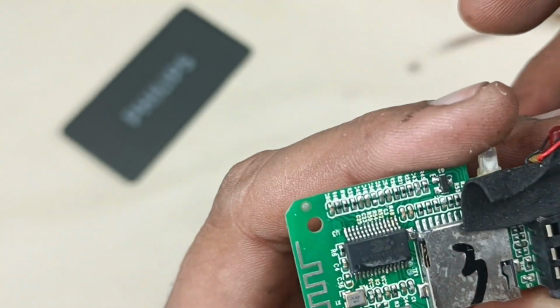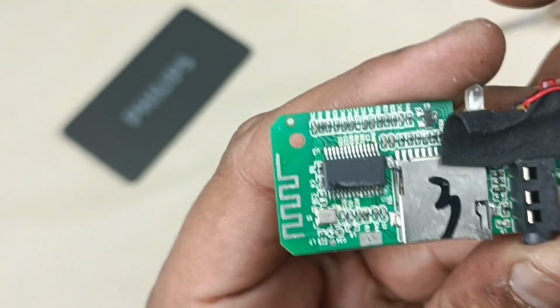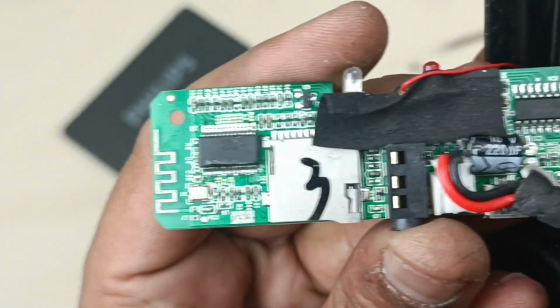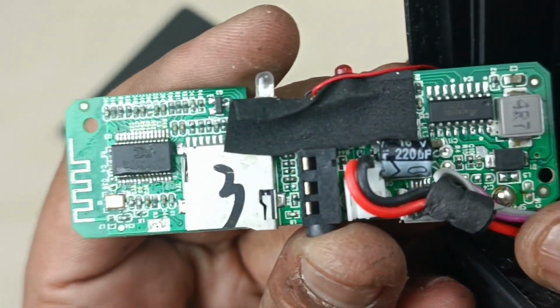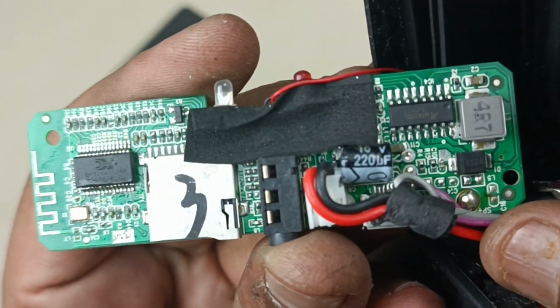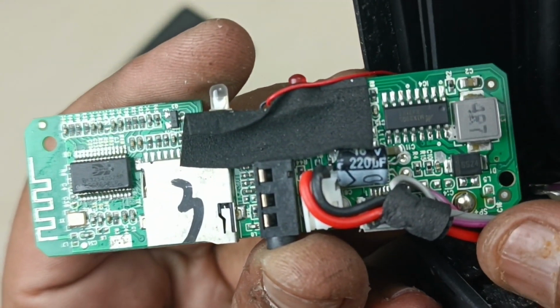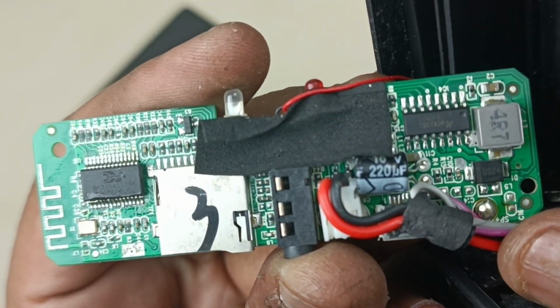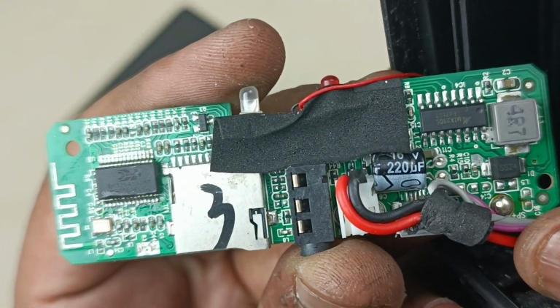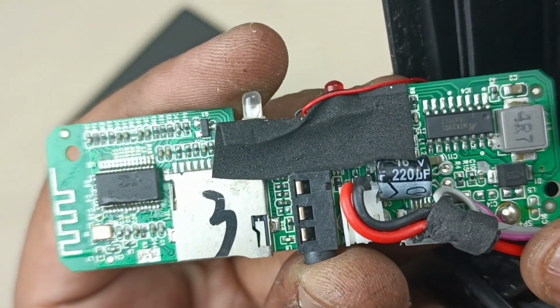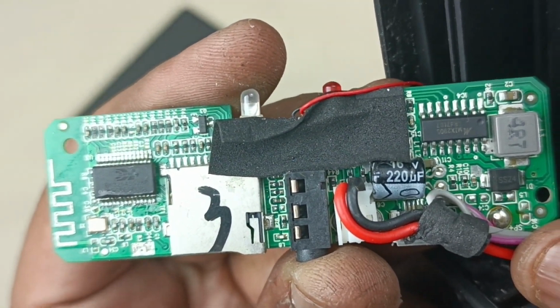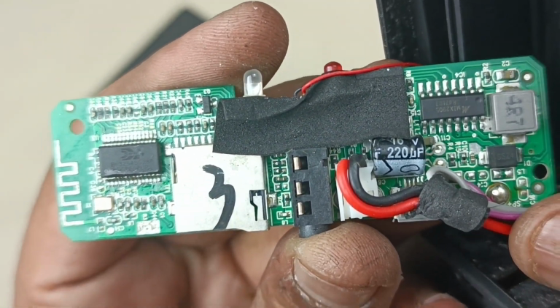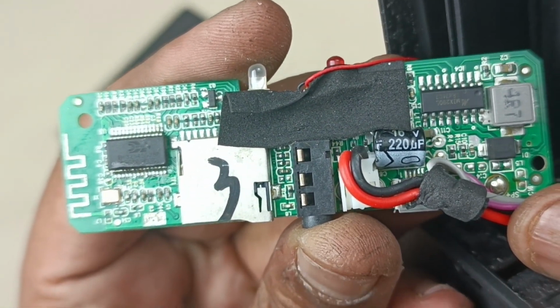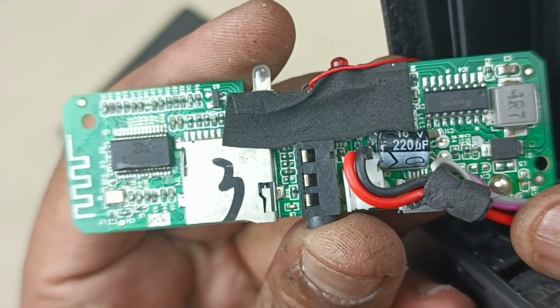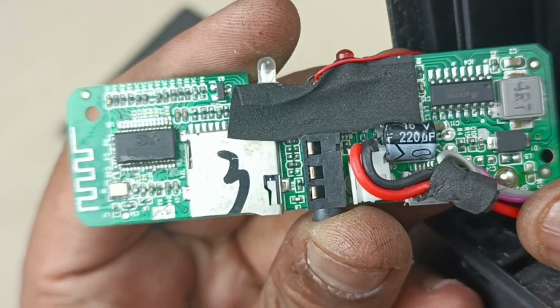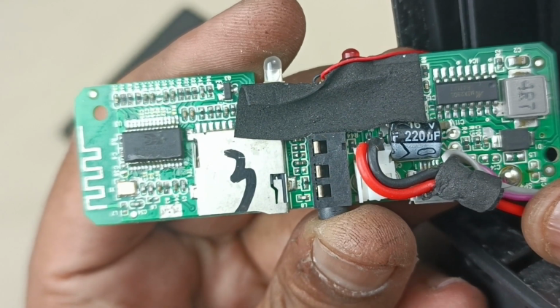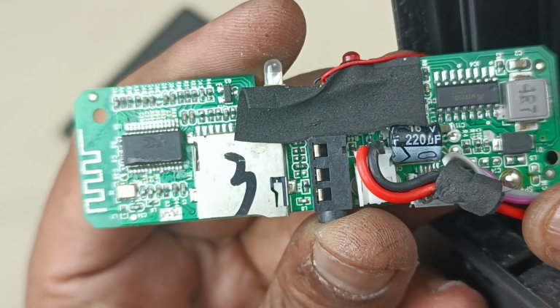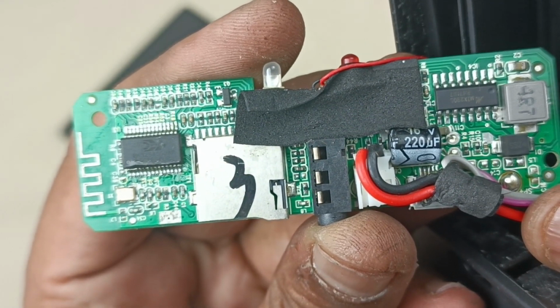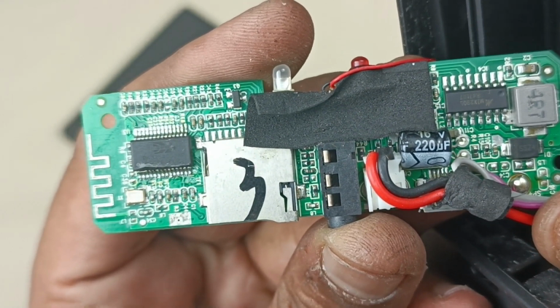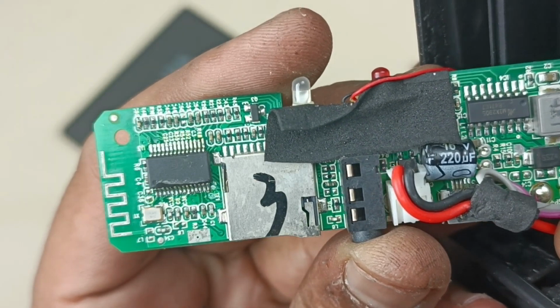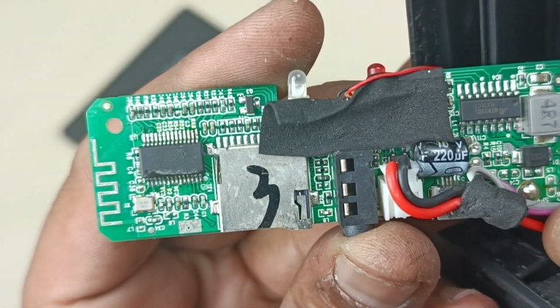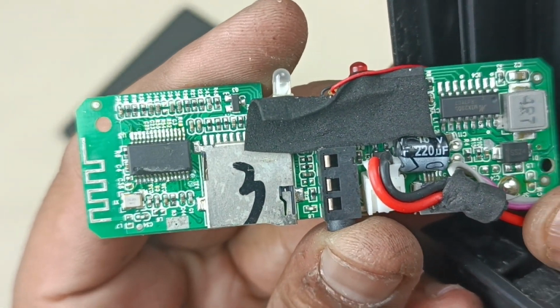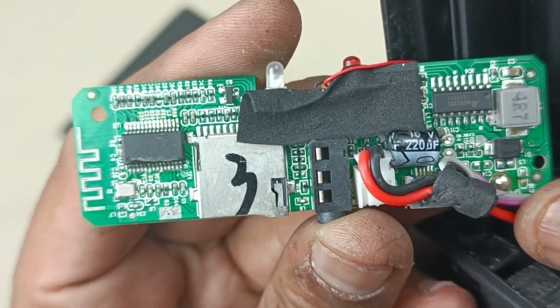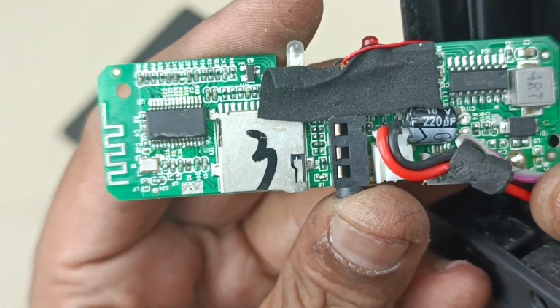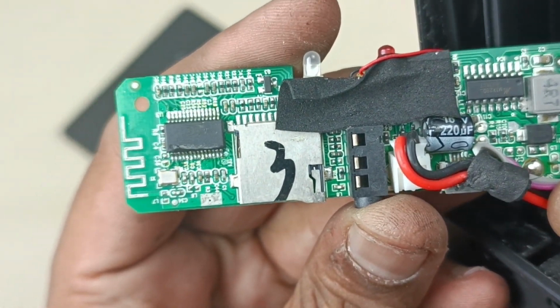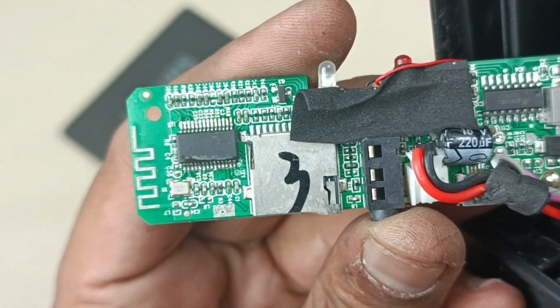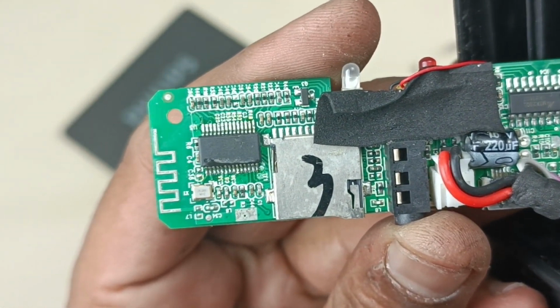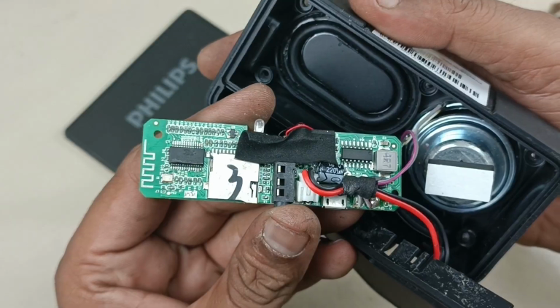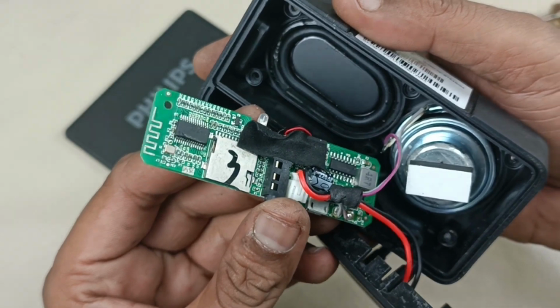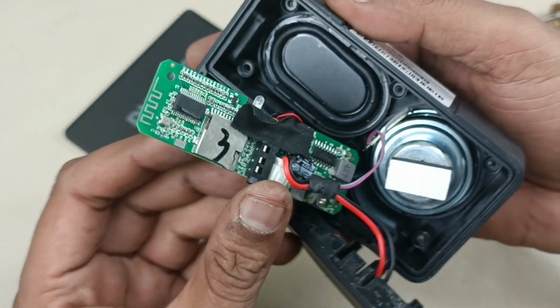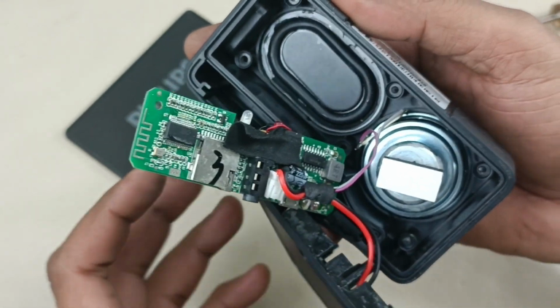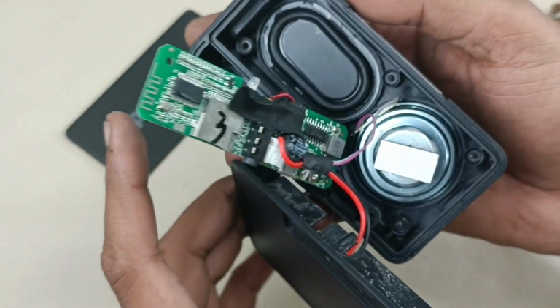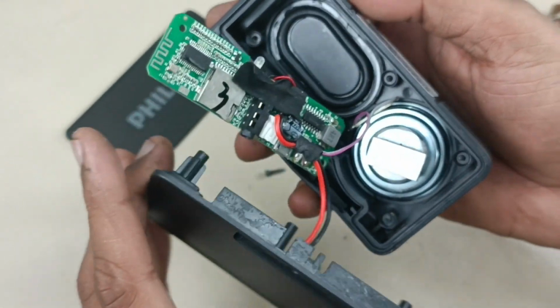This is the closer view of the motherboard — this is the only motherboard here. Alright, that's it for the teardown.